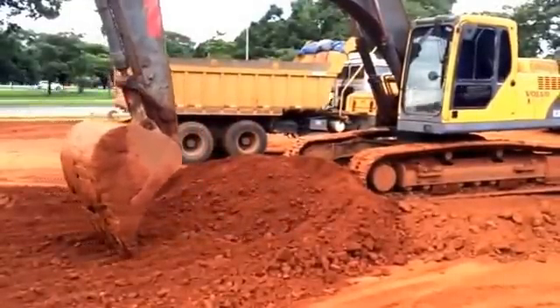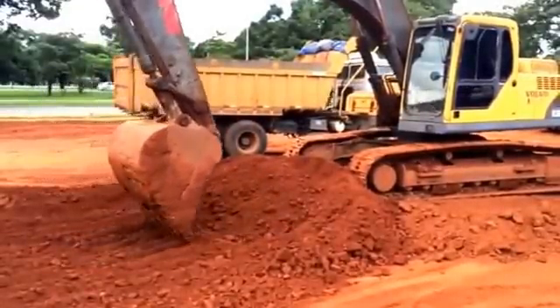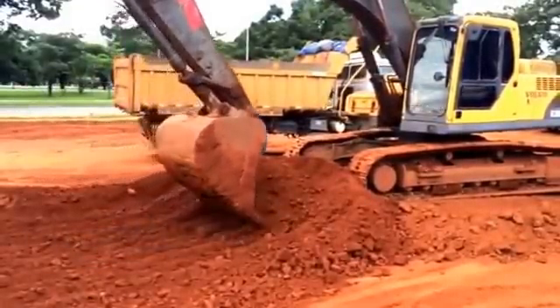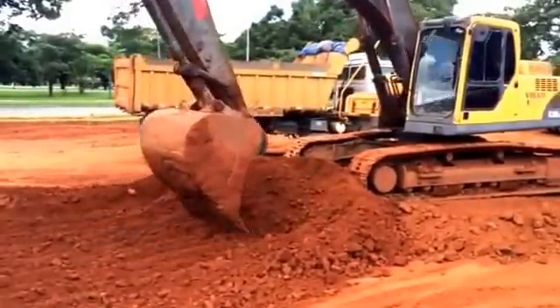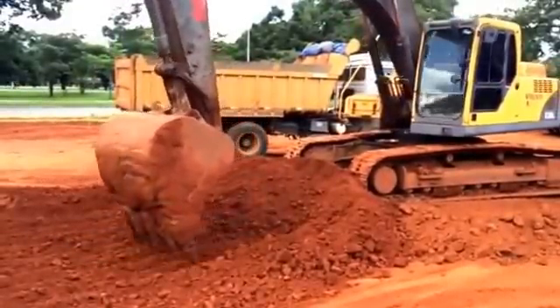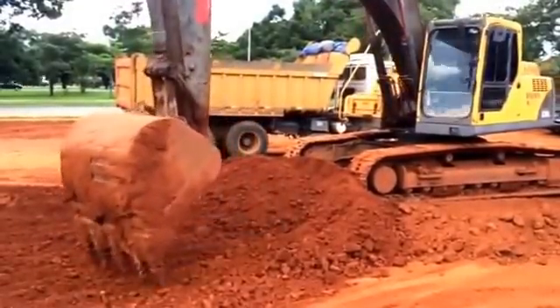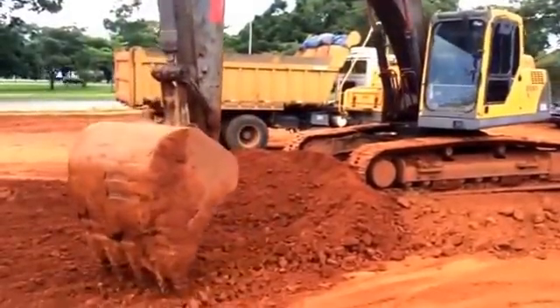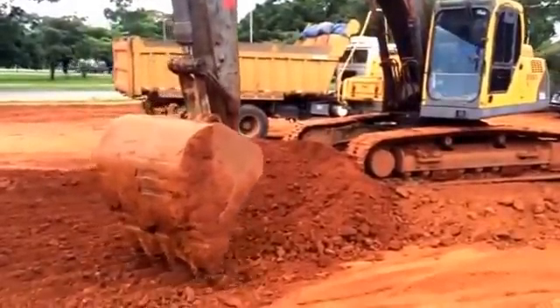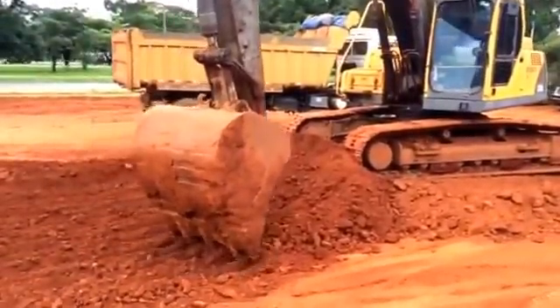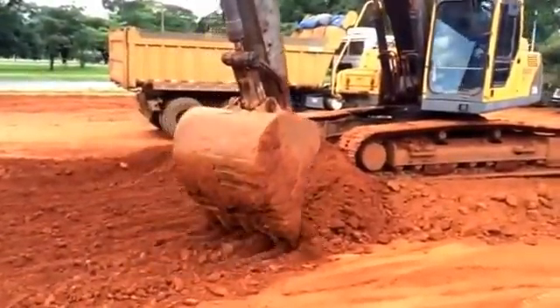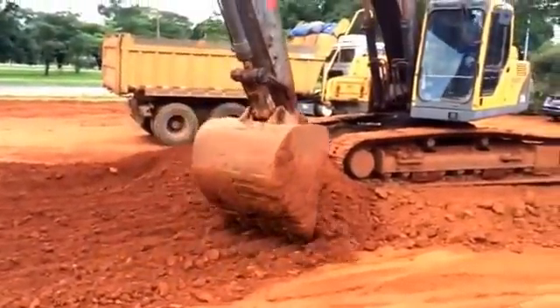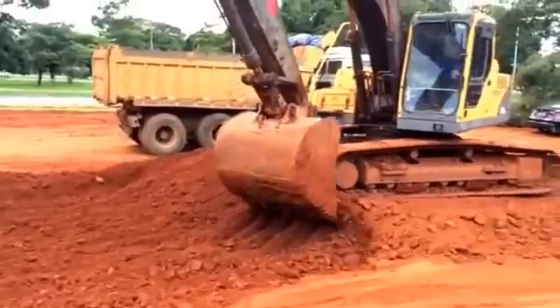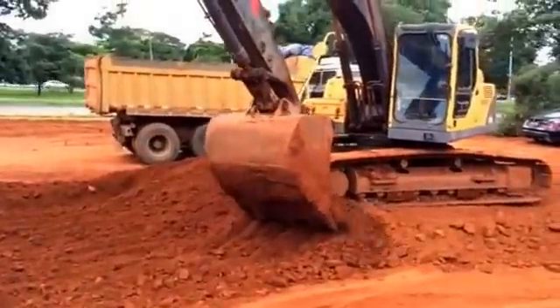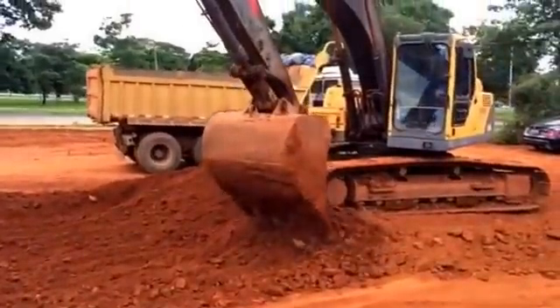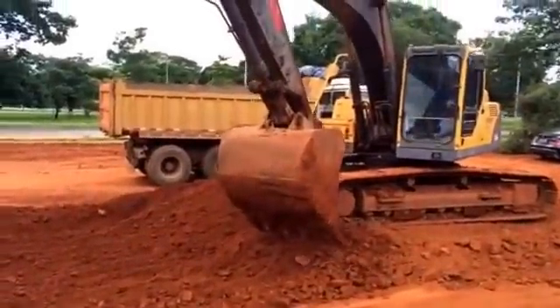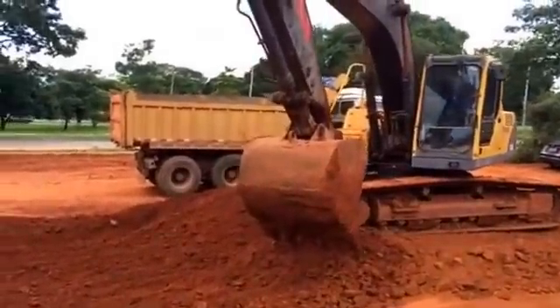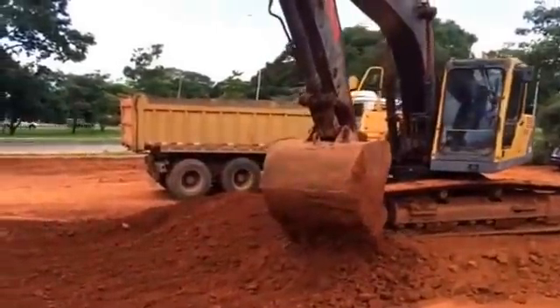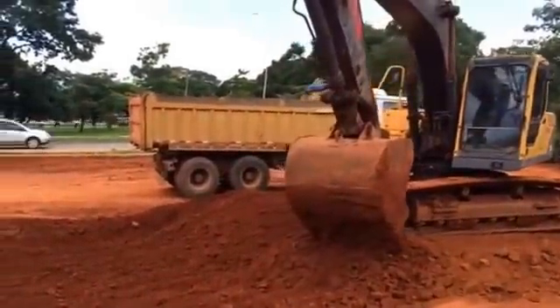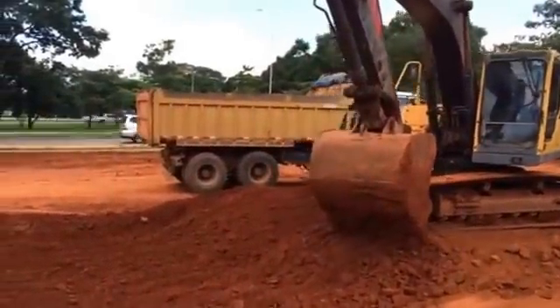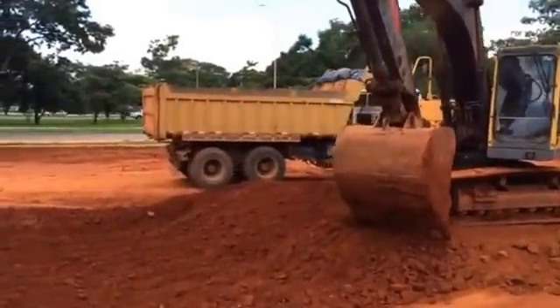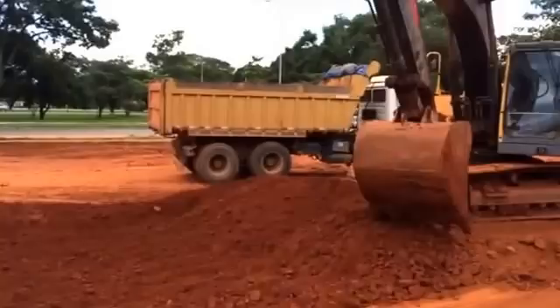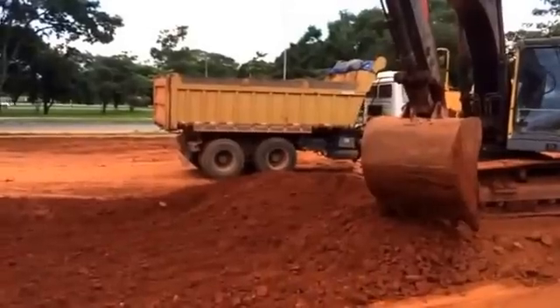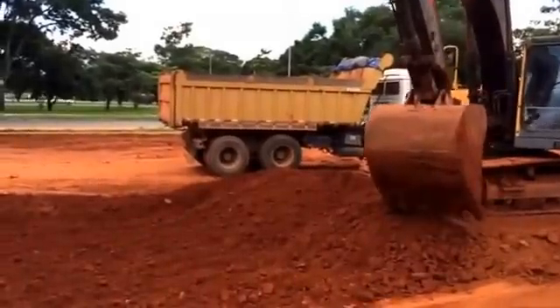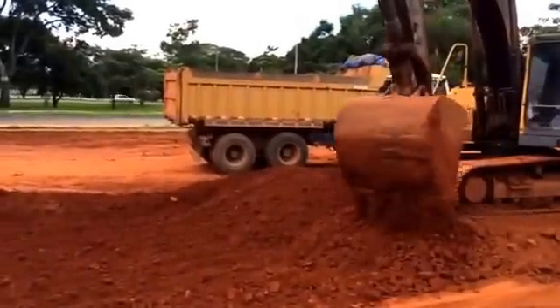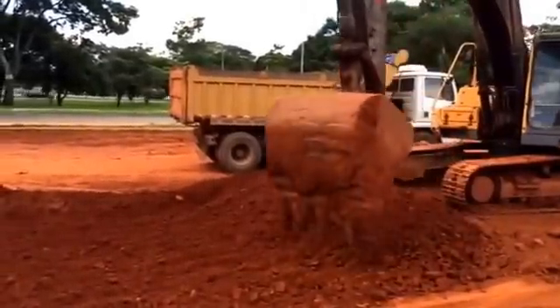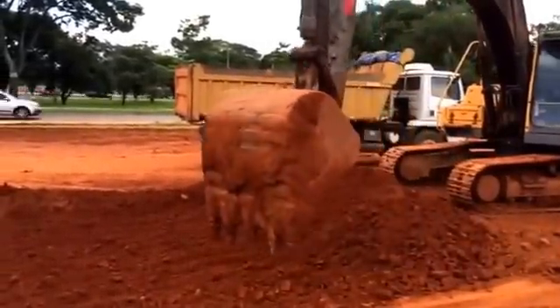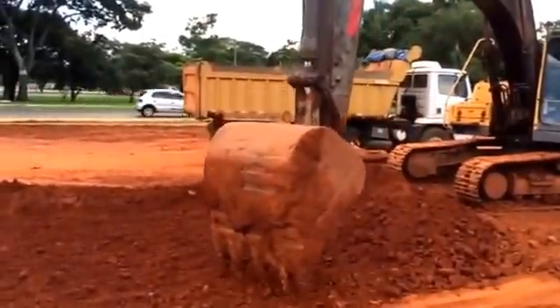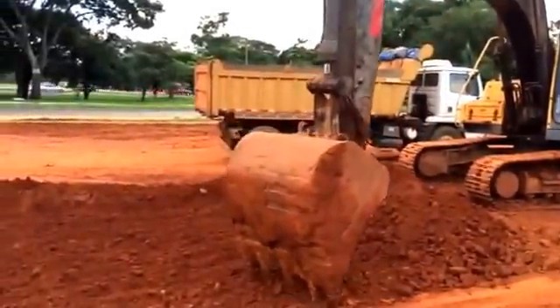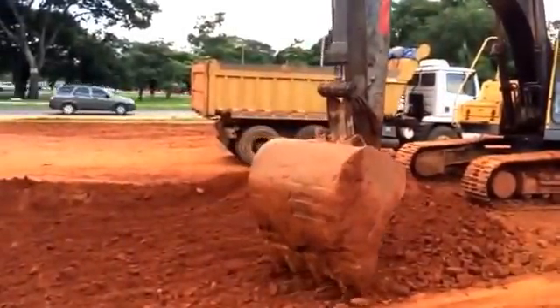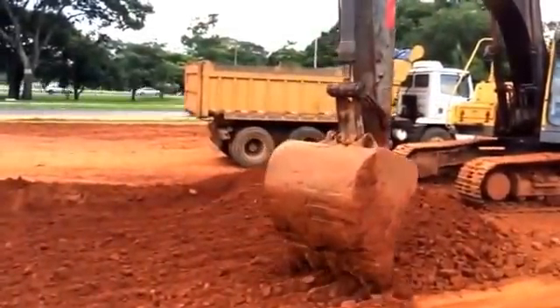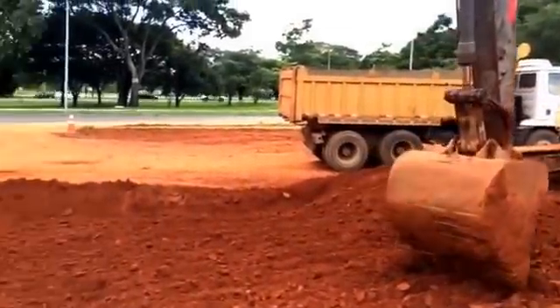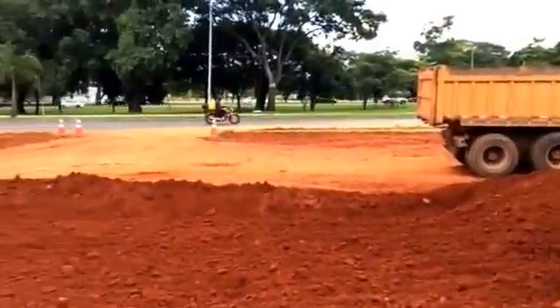Let's have a look at this hydraulic excavator removing a little bit of the soil for this earthwork that is being done.